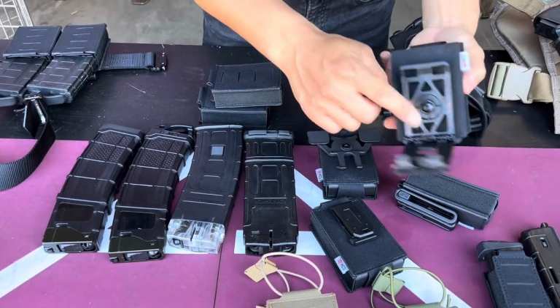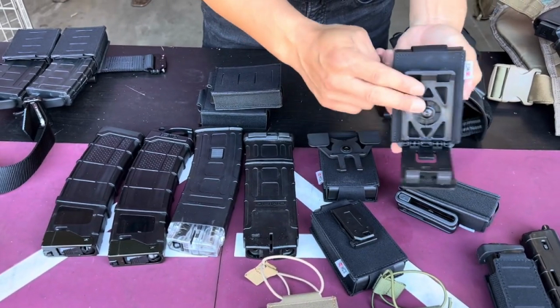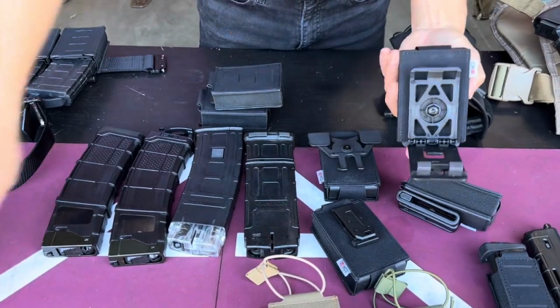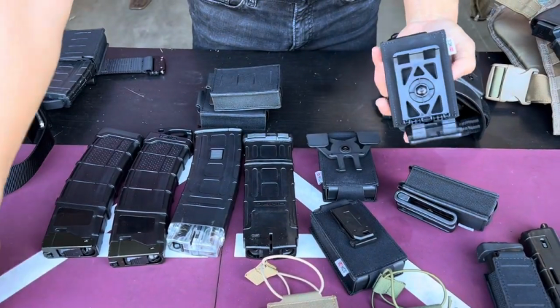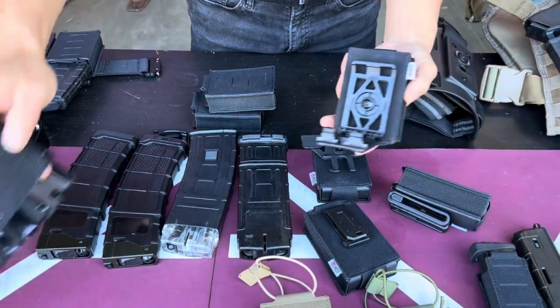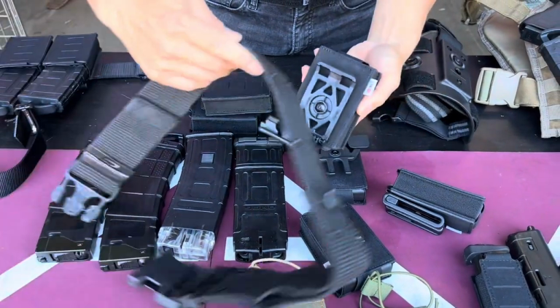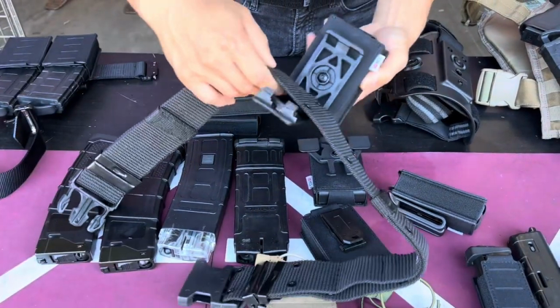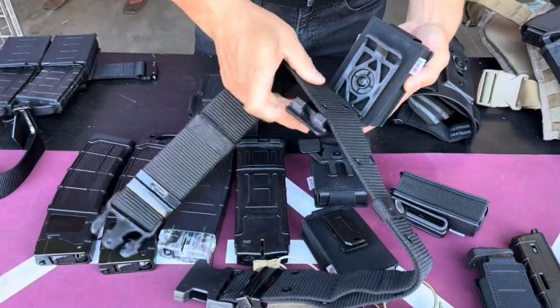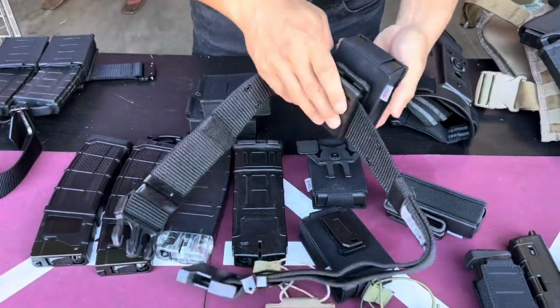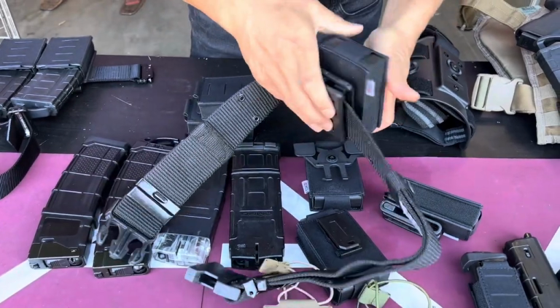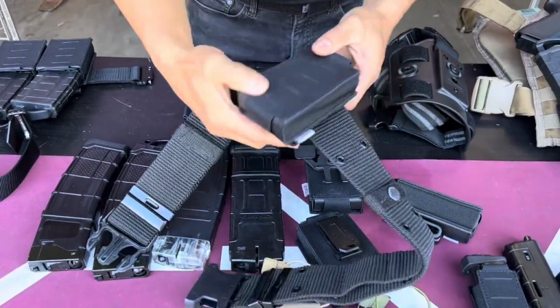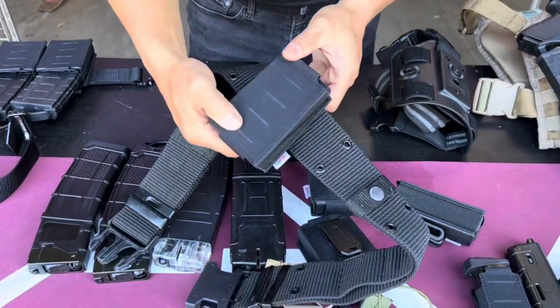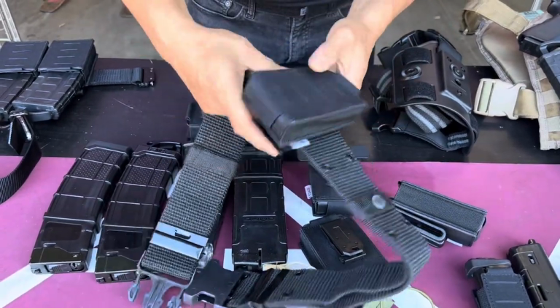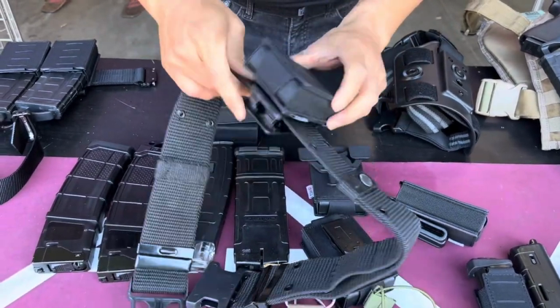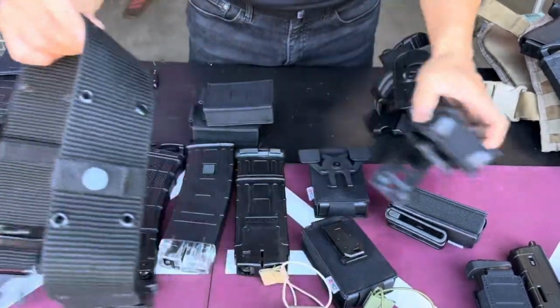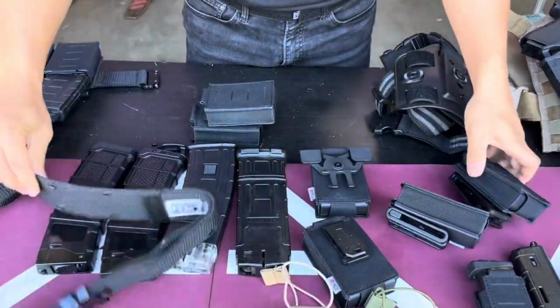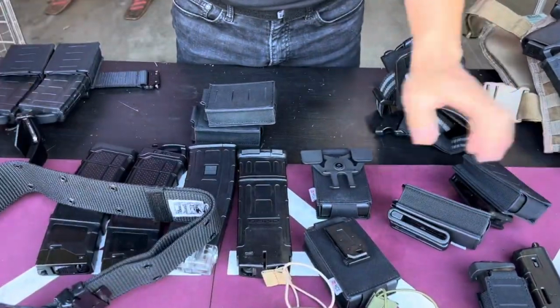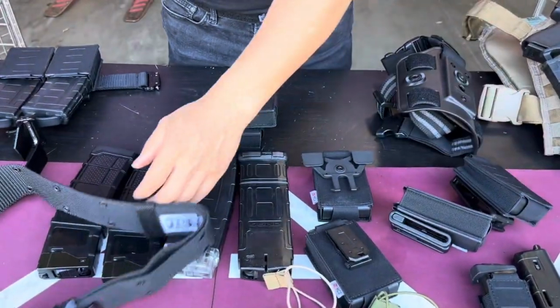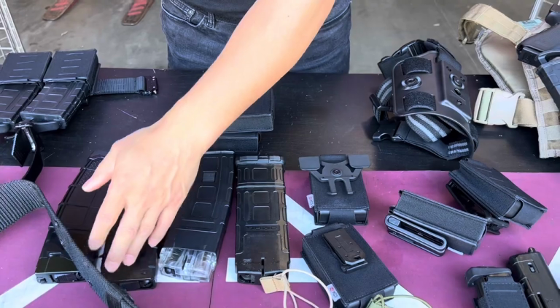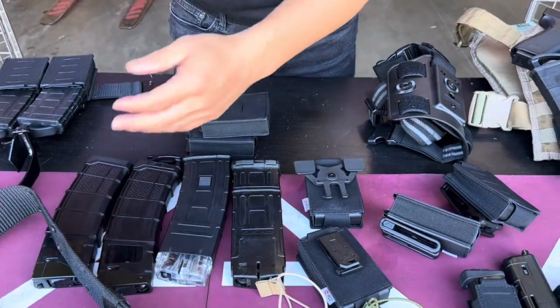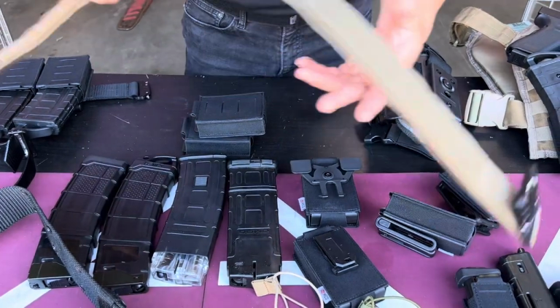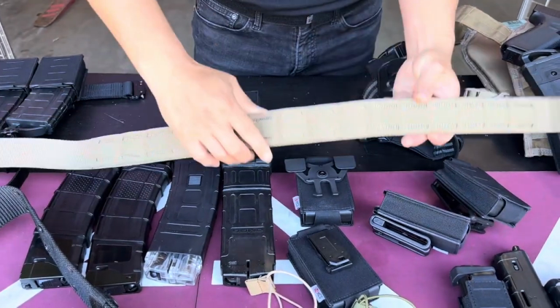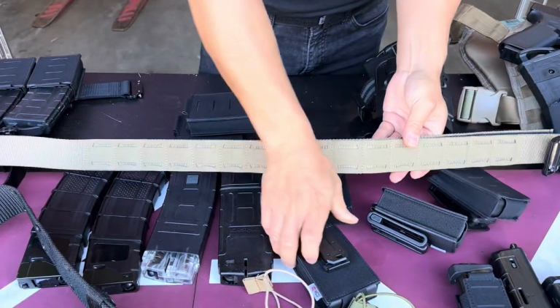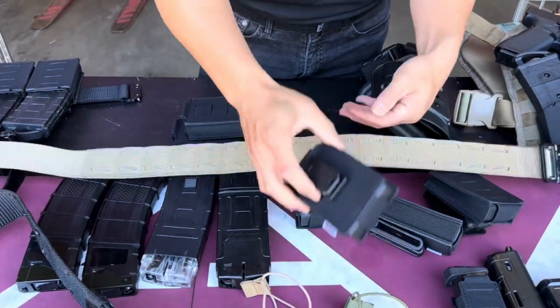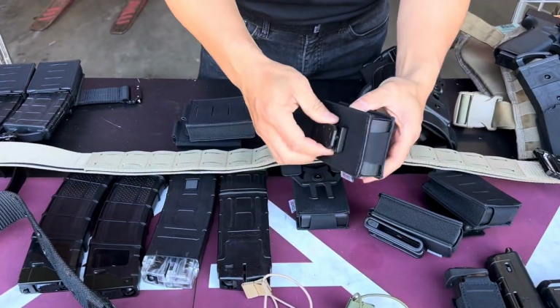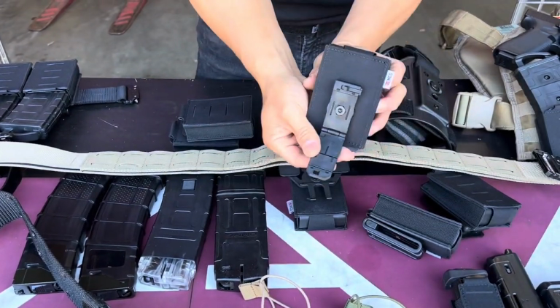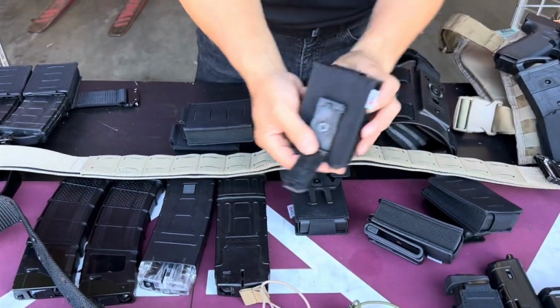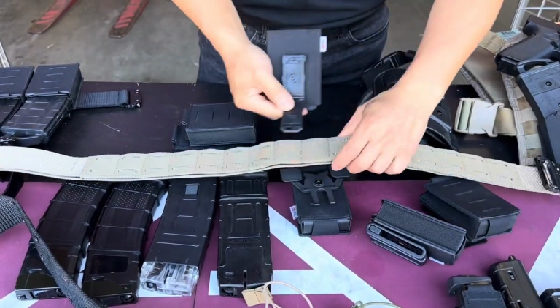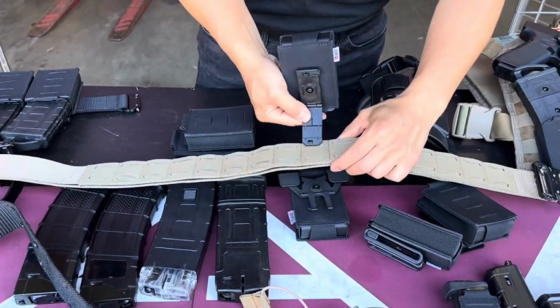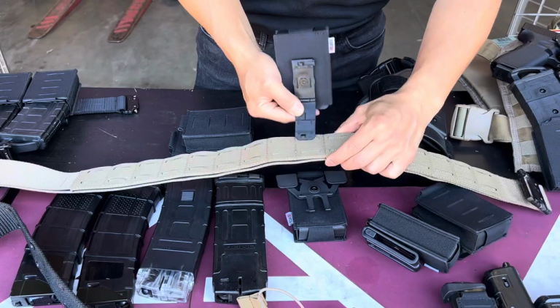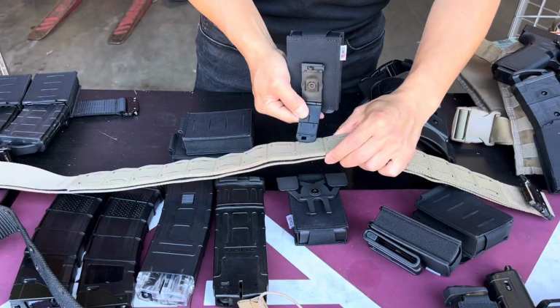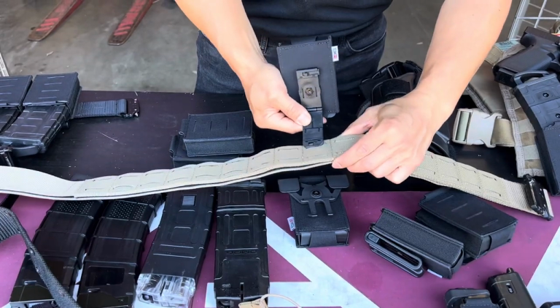This one here you can go around your combat belt — just open it, close it up, and that's it. If you put it around a belt, you can use the clip and stick it into the loop right there.